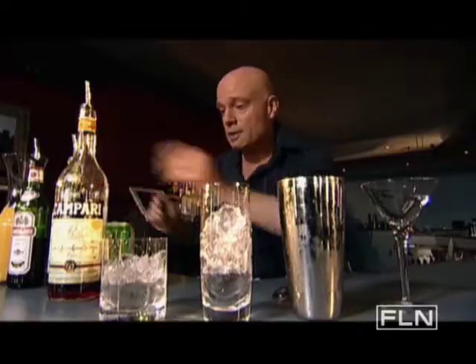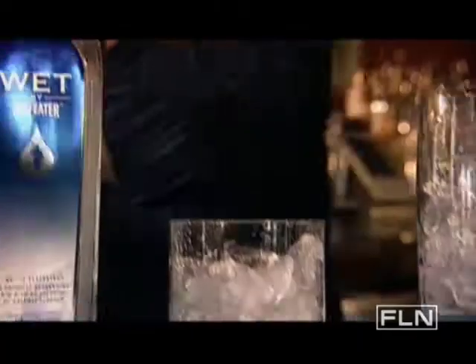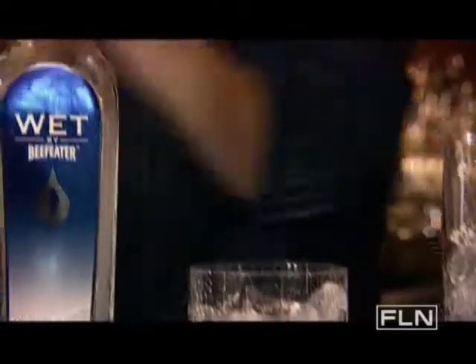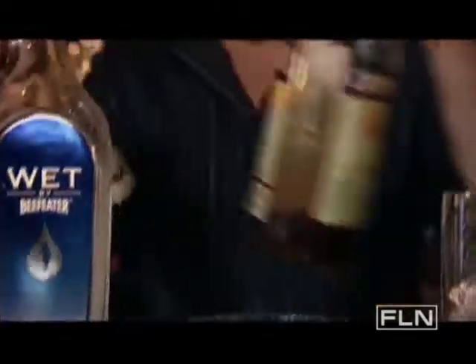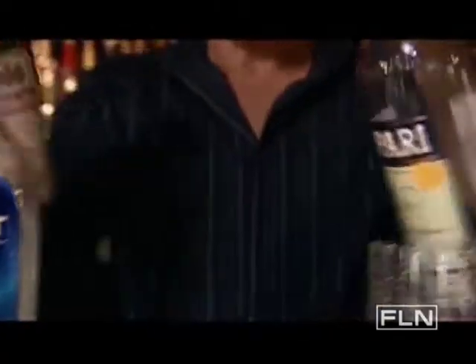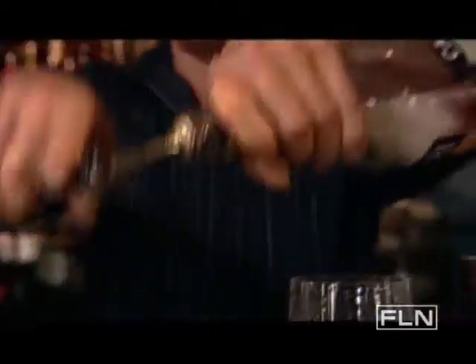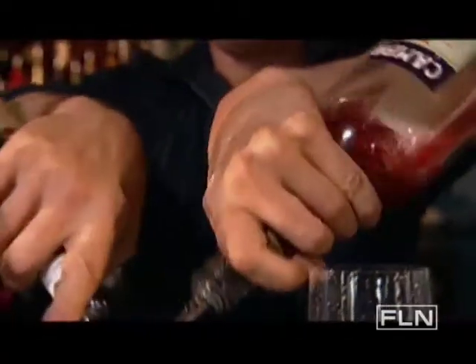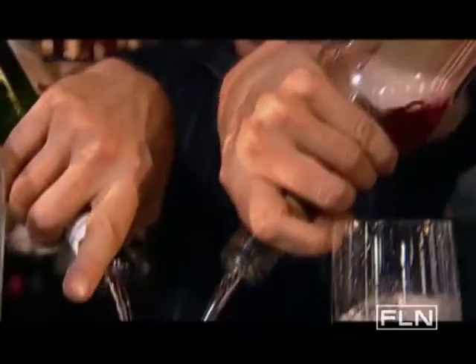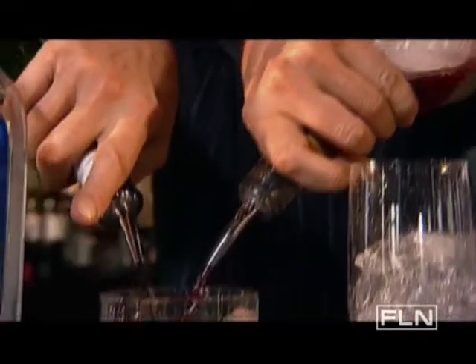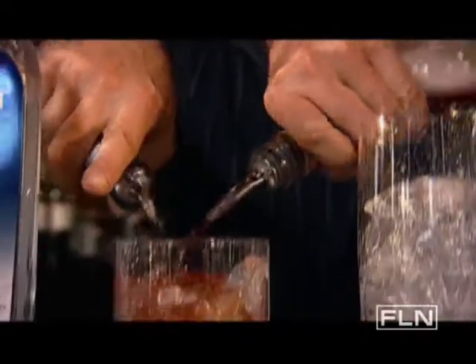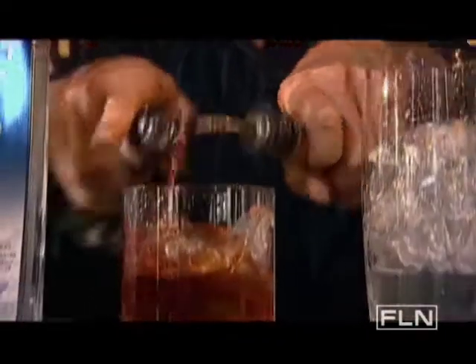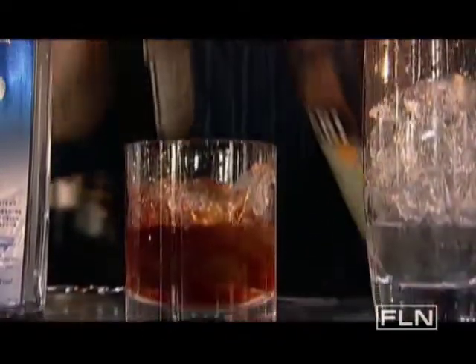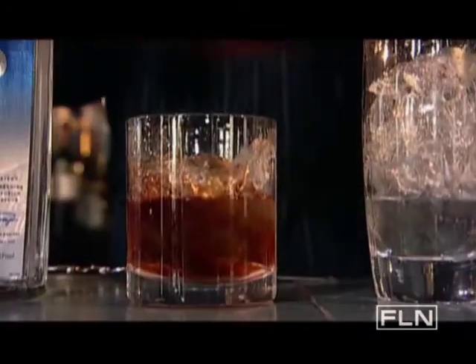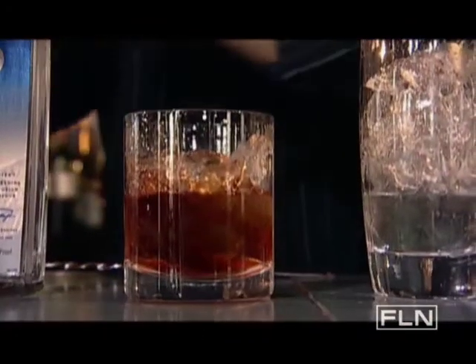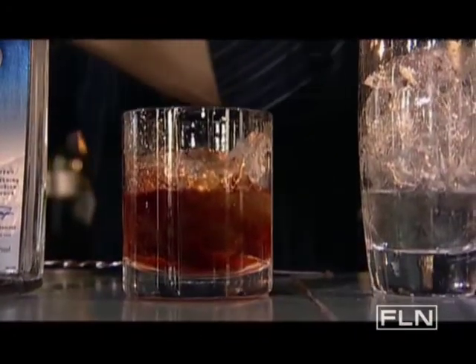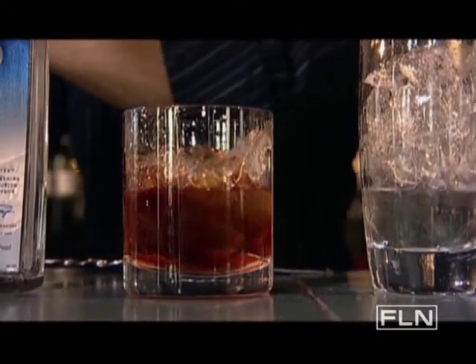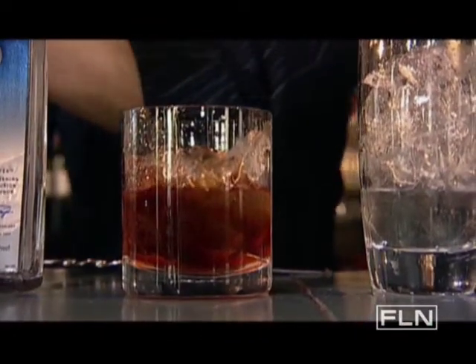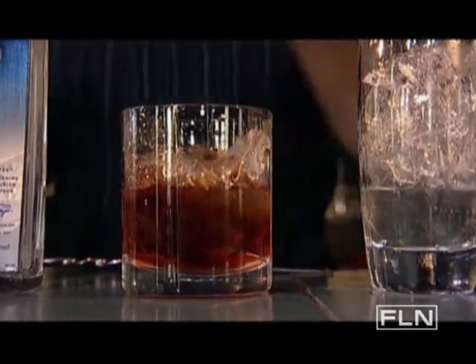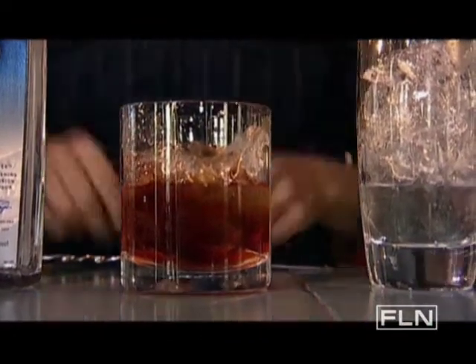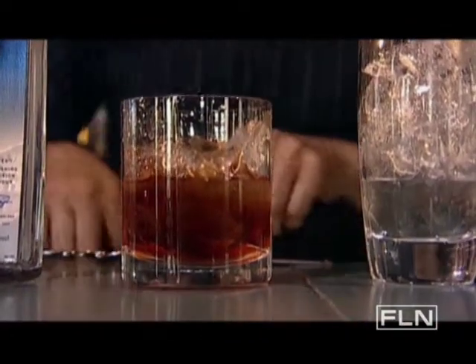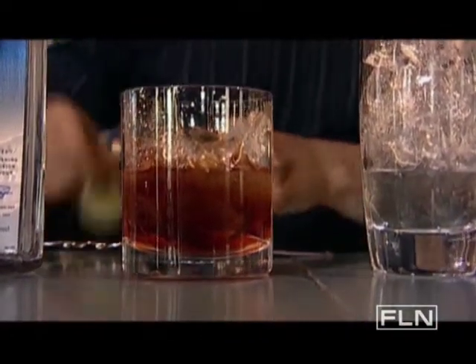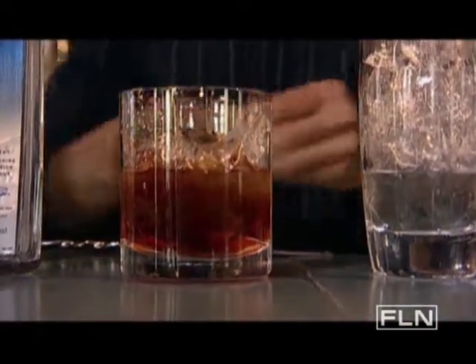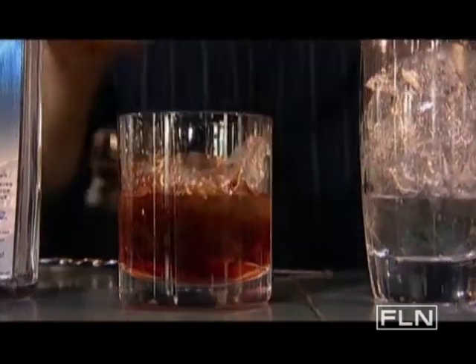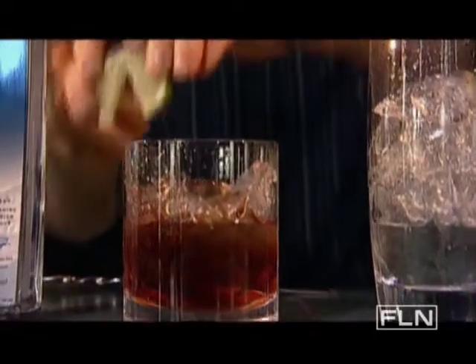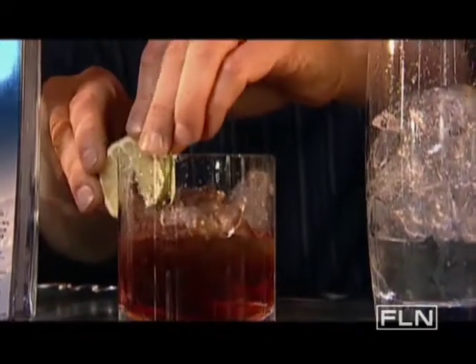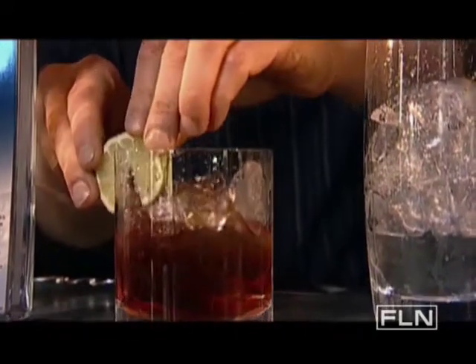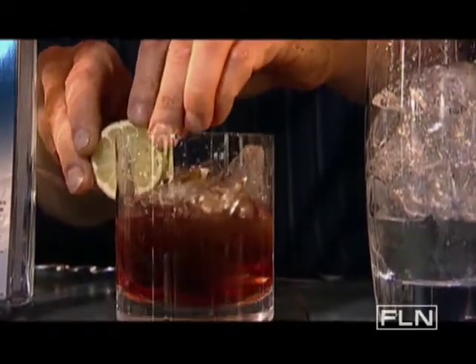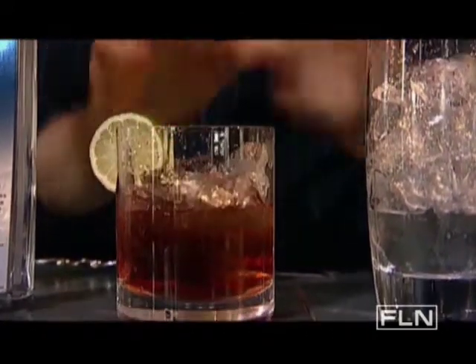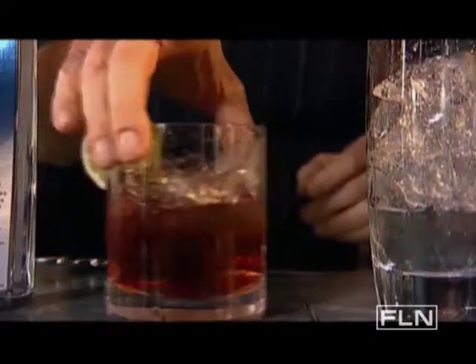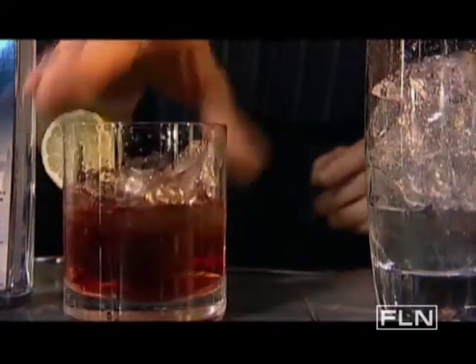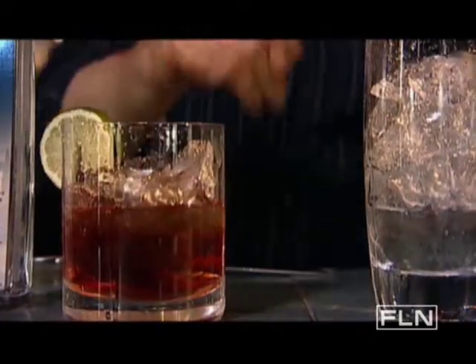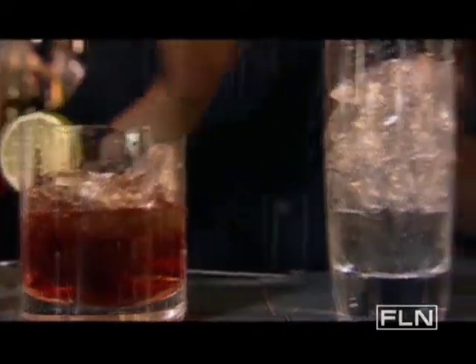First, we're going to take Campari and sweet vermouth — about one ounce of each in there. Pour. Perfect.